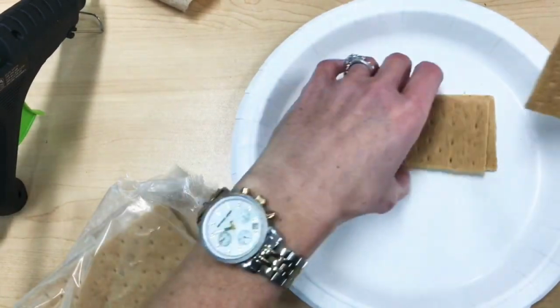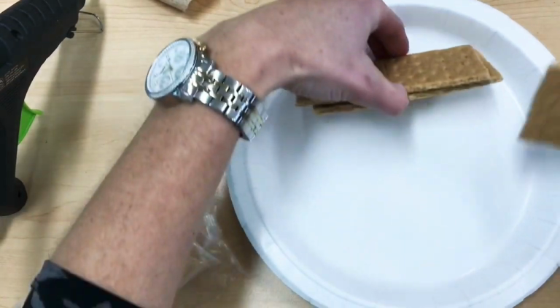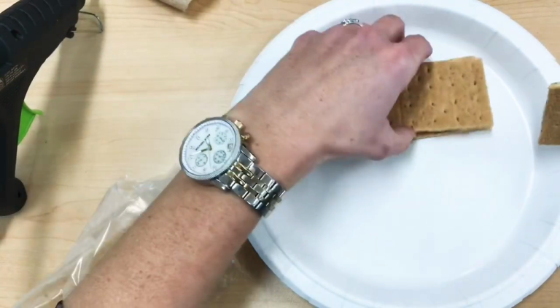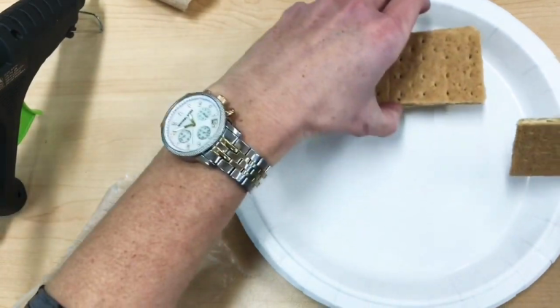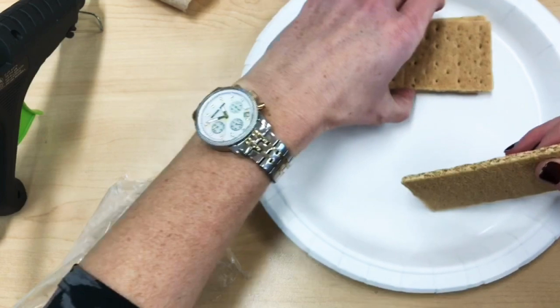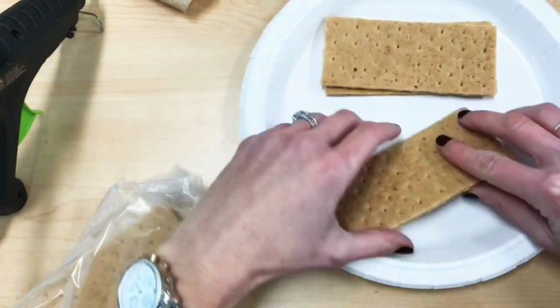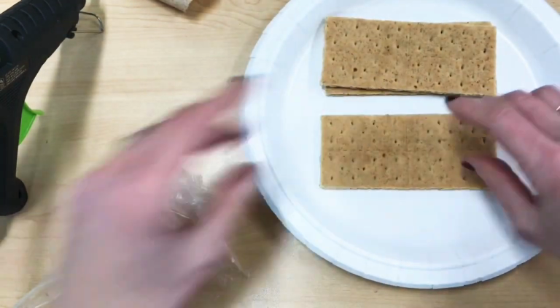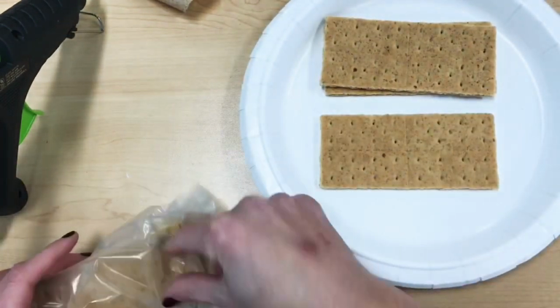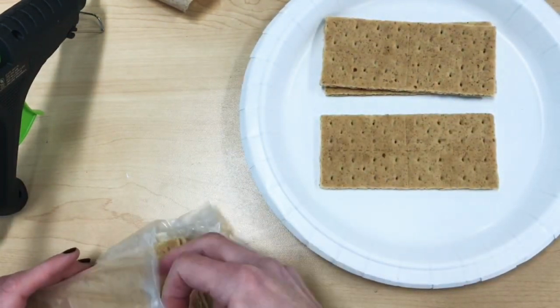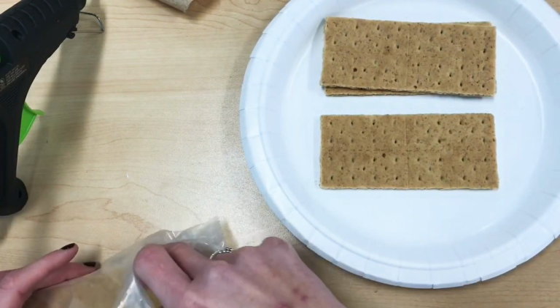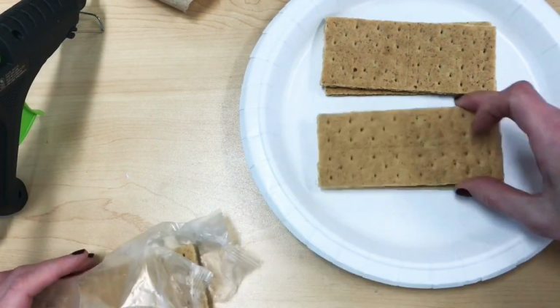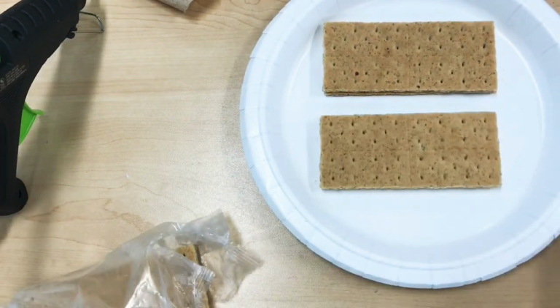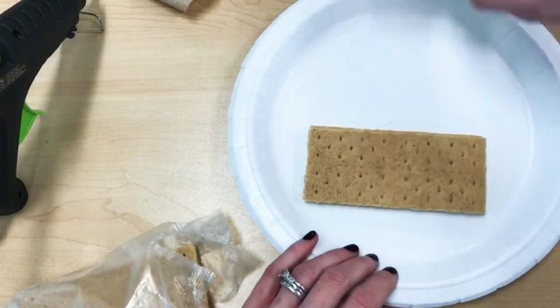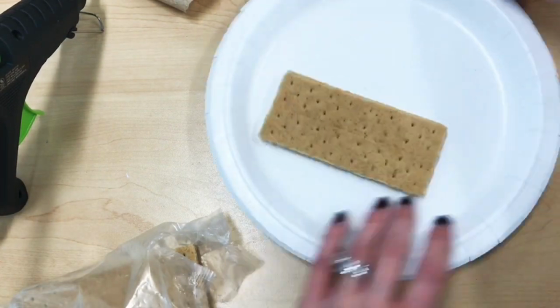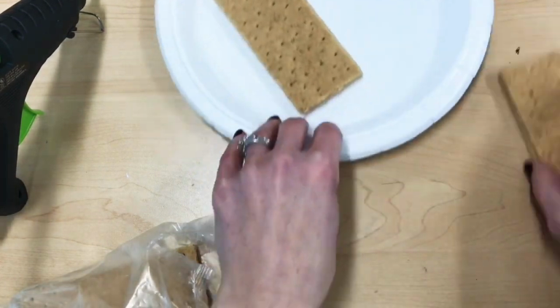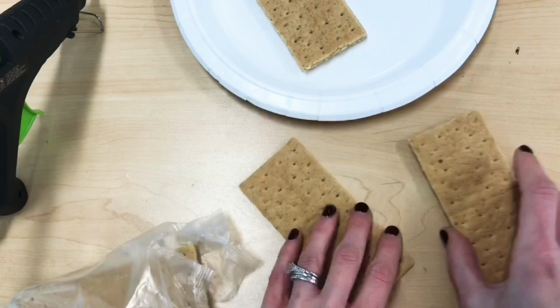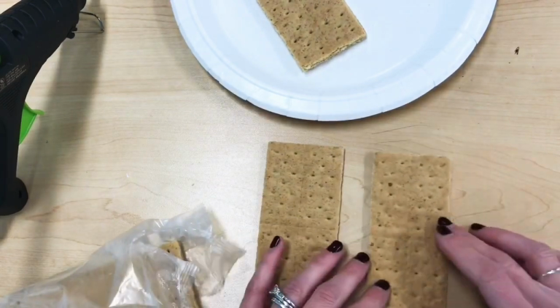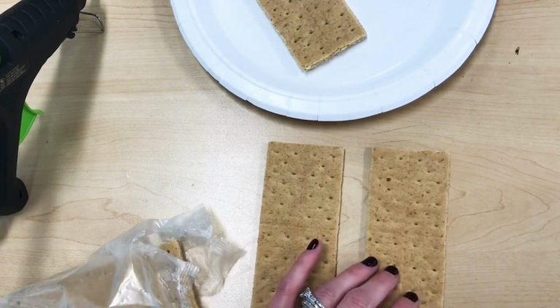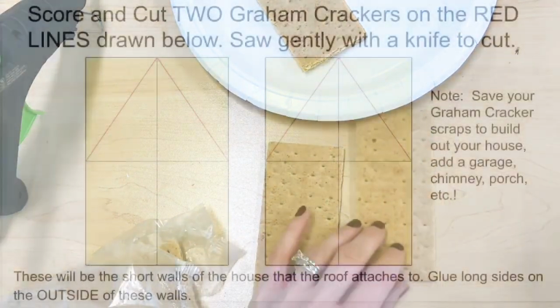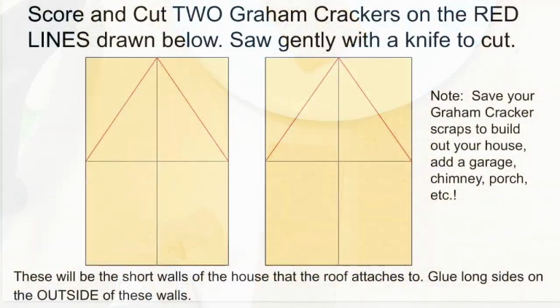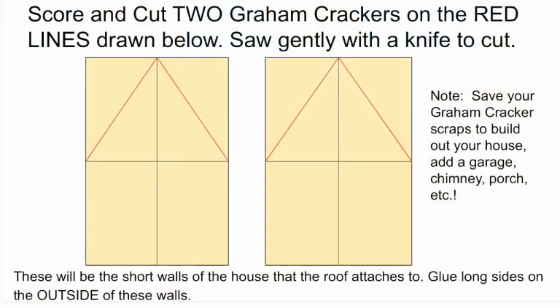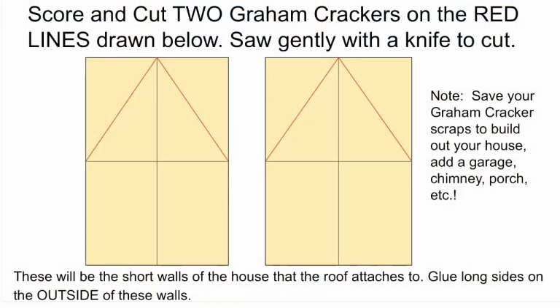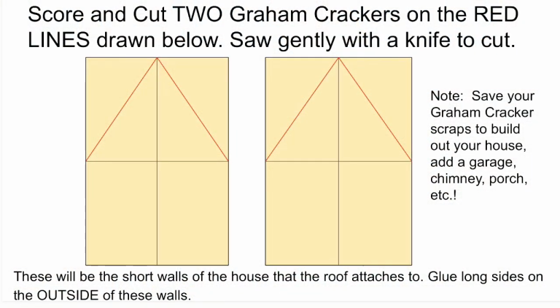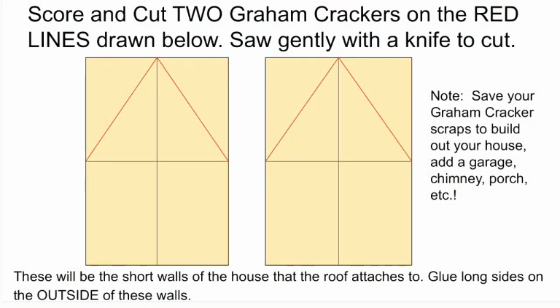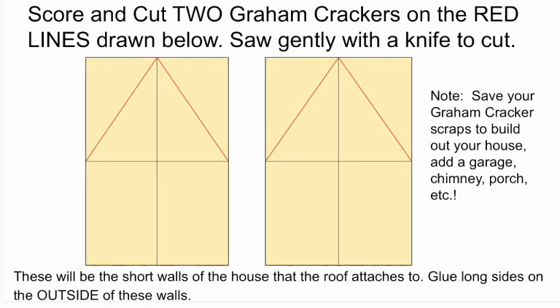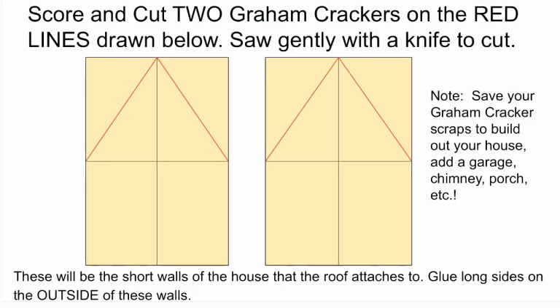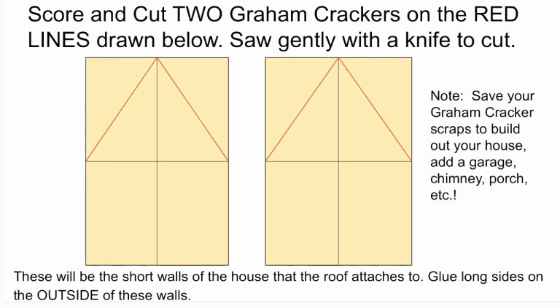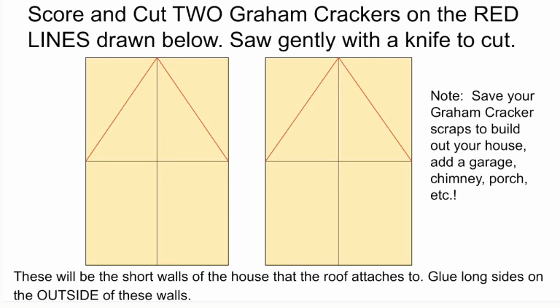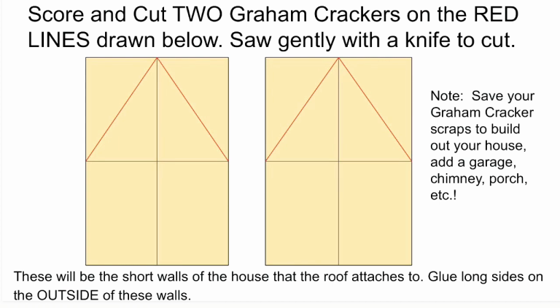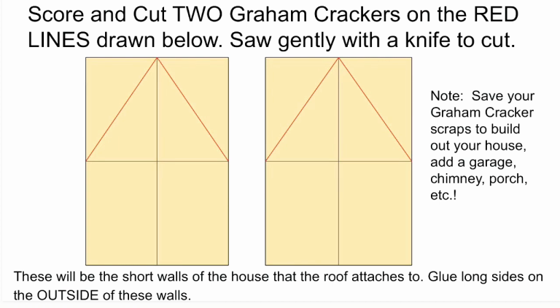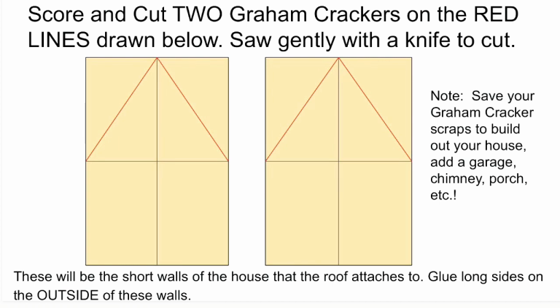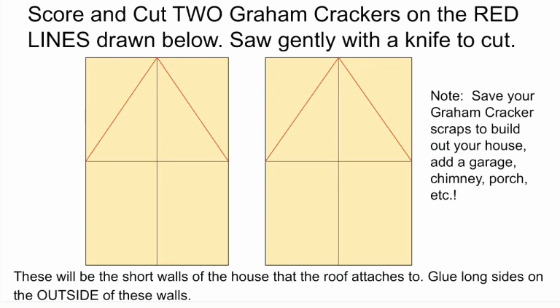So what you're going to need to do first is create the base of your house. You will be expected to add on to this, but you should all start the same way. Begin by scoring and cutting two graham crackers on the lines I drew here with red.